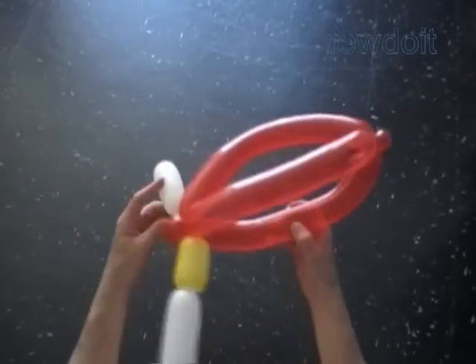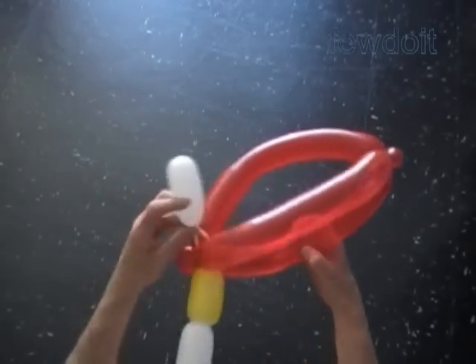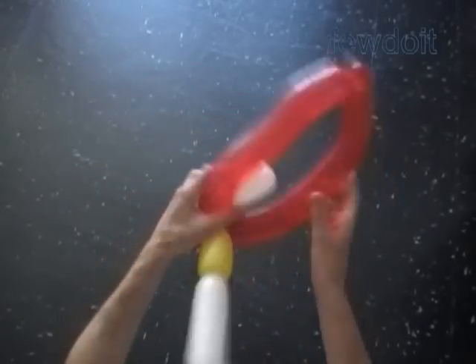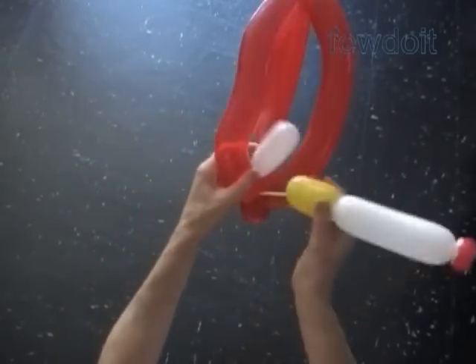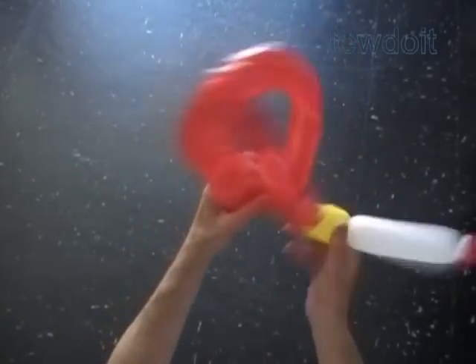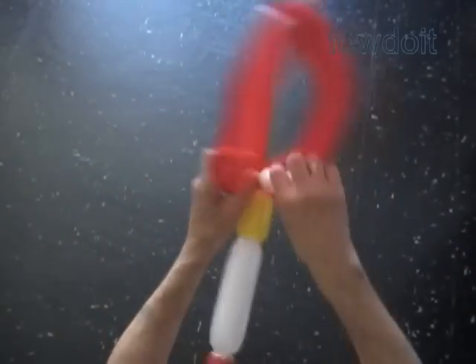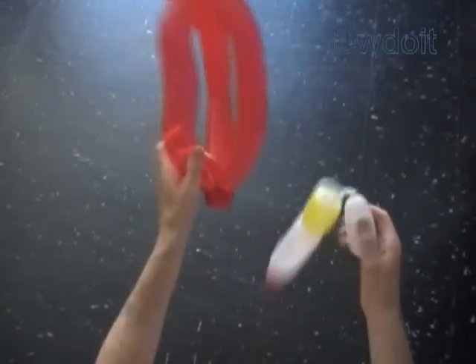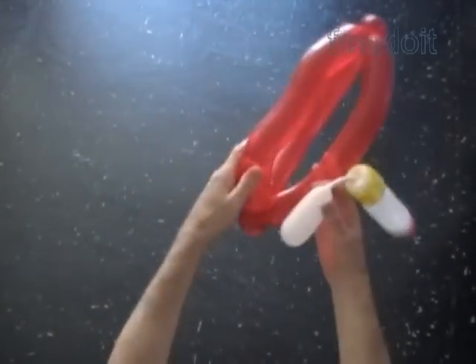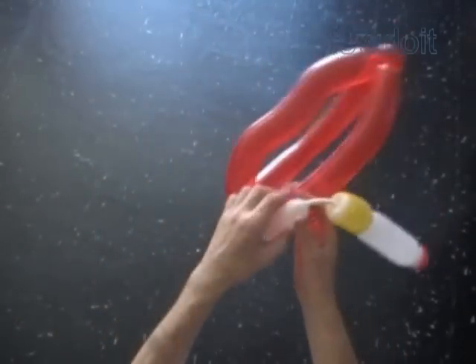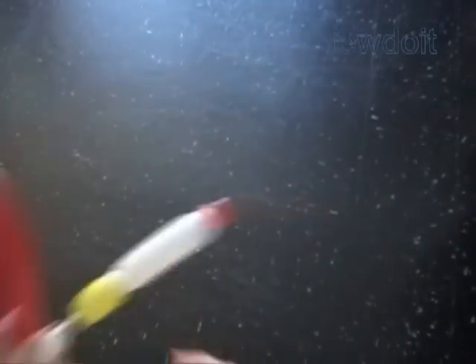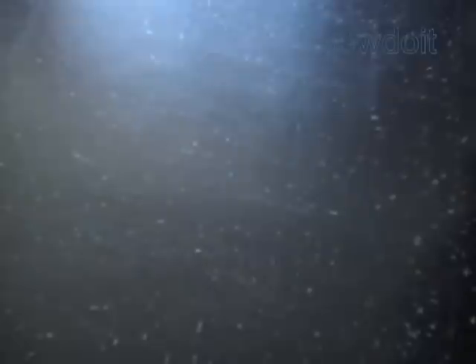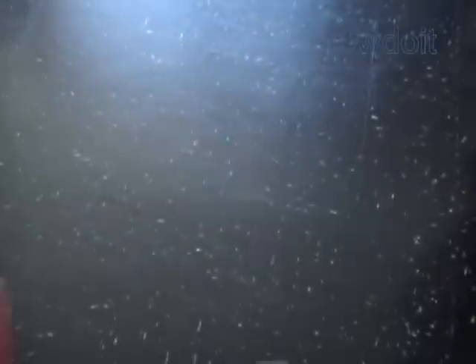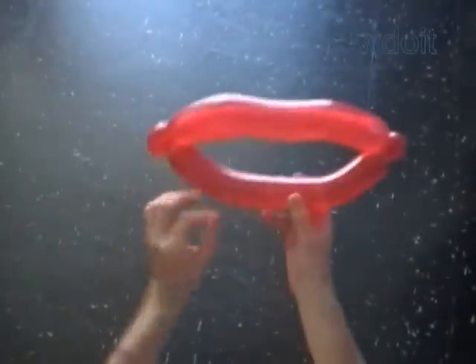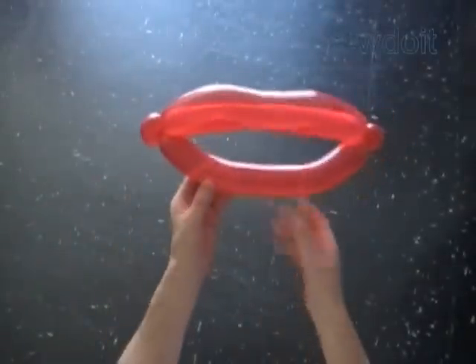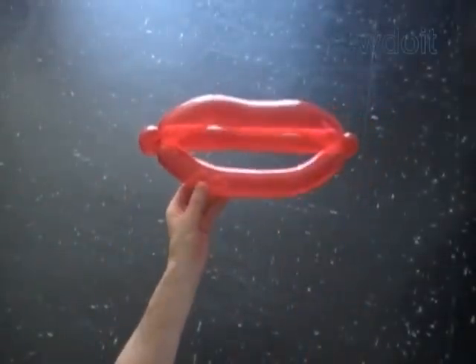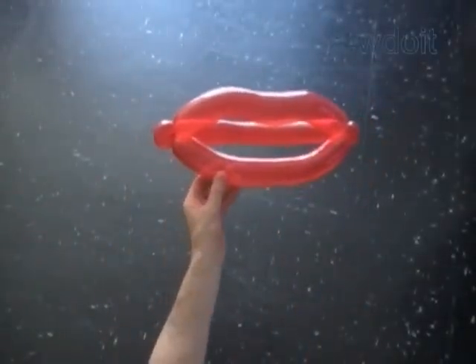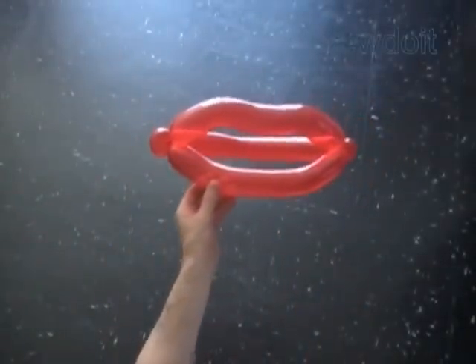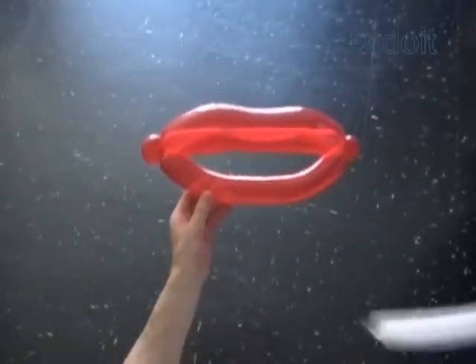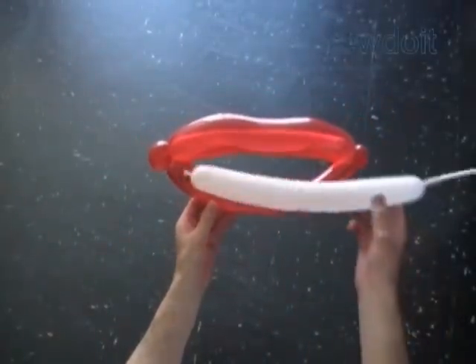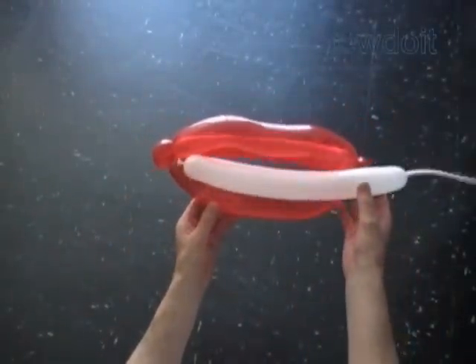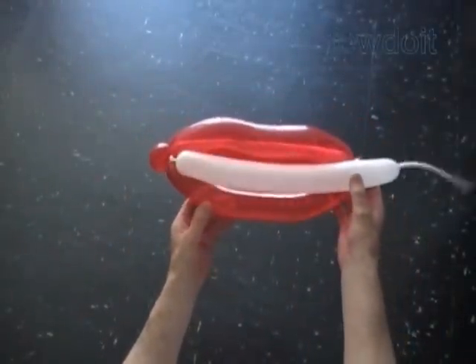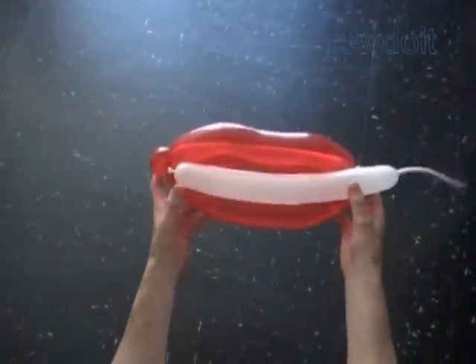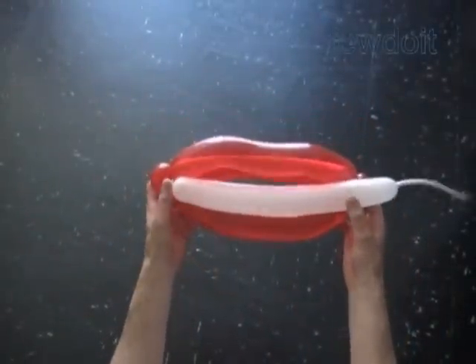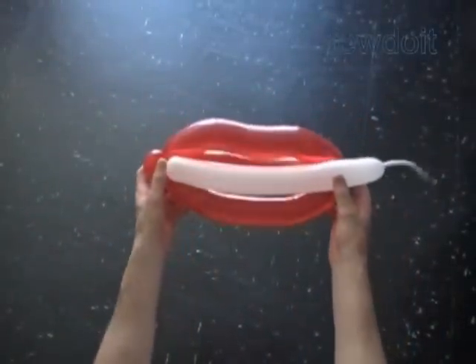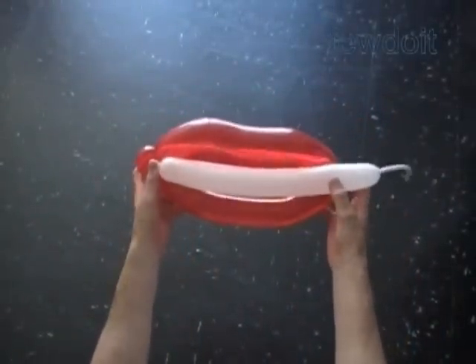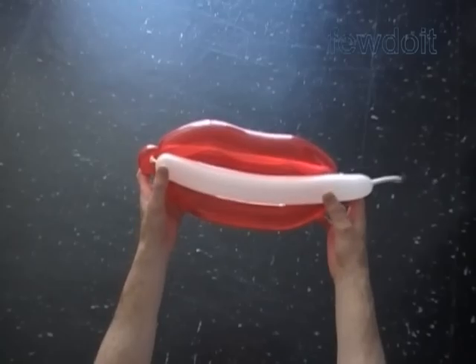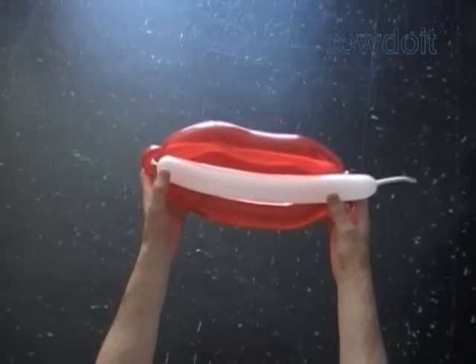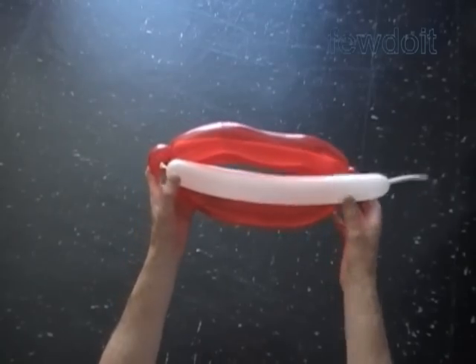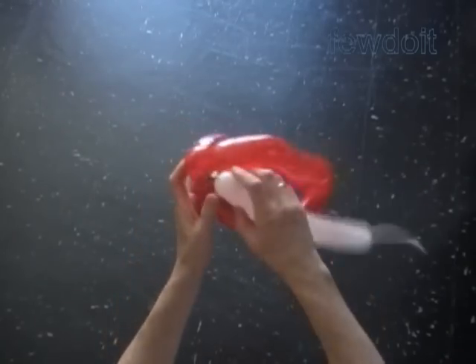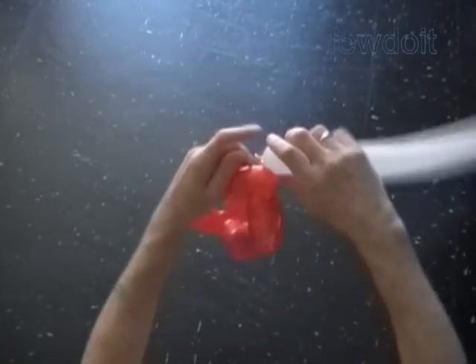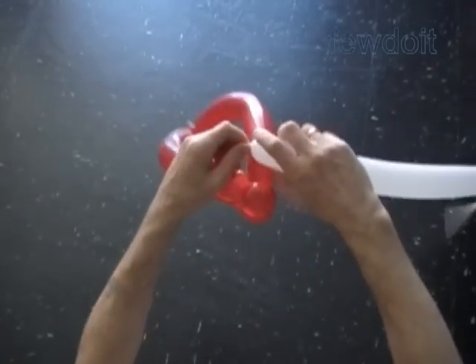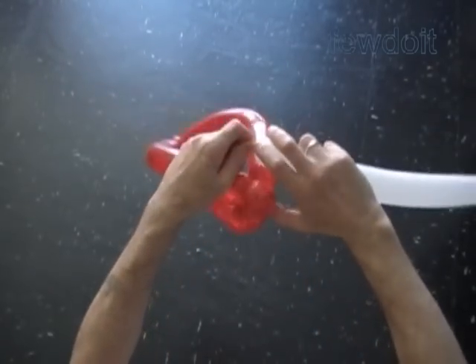We can add different items to this sculpture and use lips as part of bigger sculptures. Attach lips to different parts to represent different parts of the body. Now I am going to use a white balloon to make teeth.